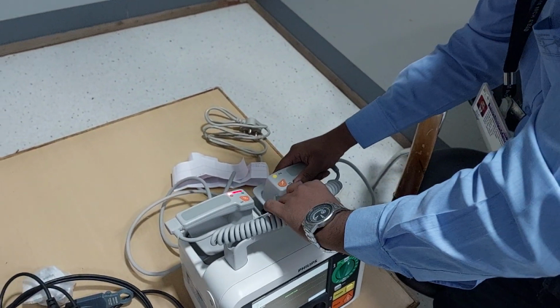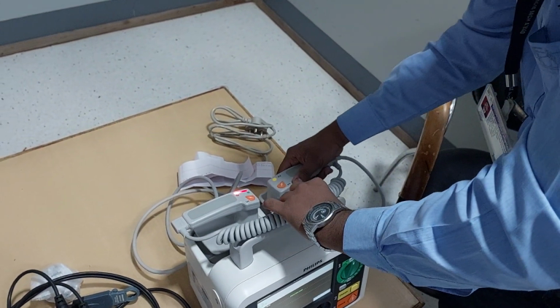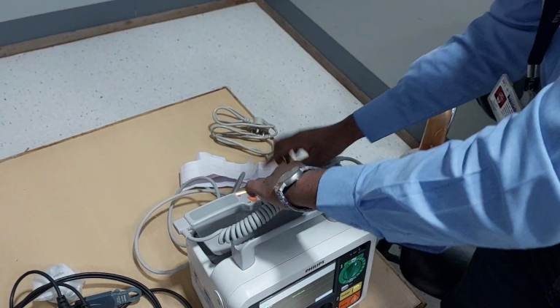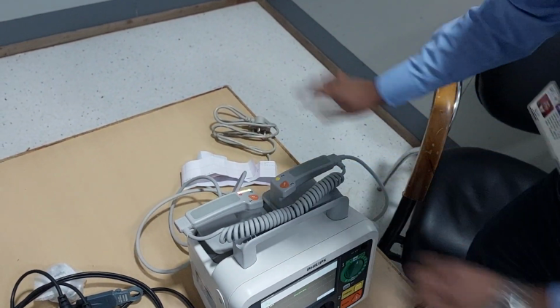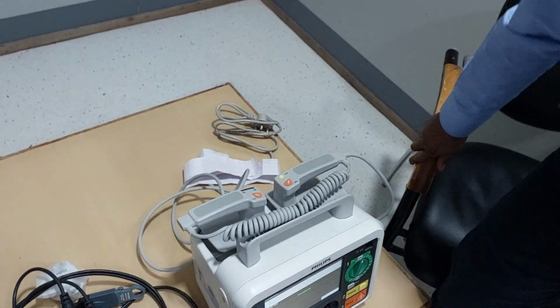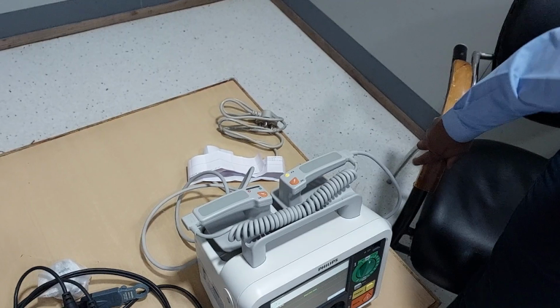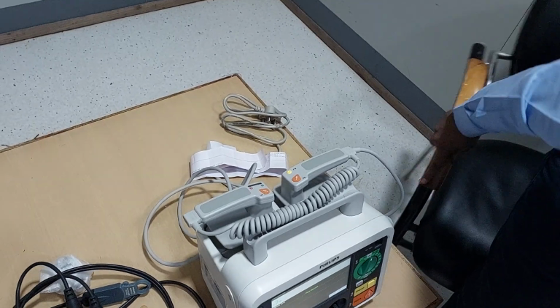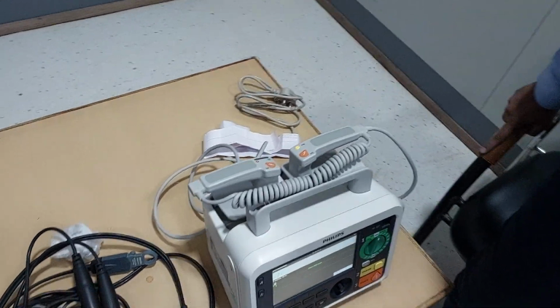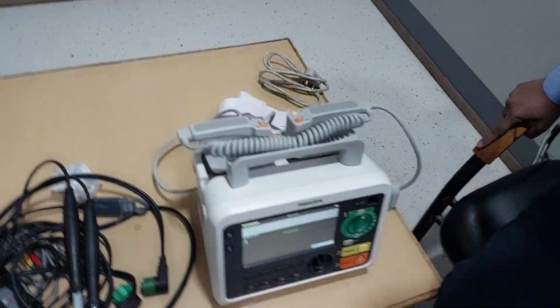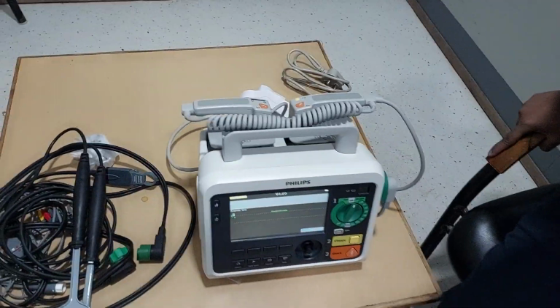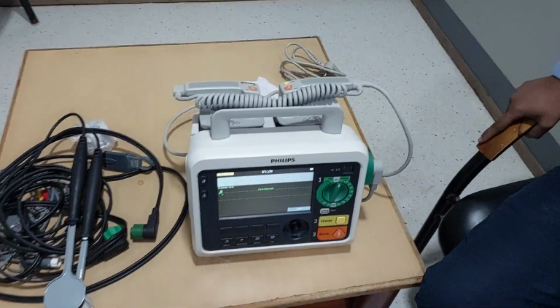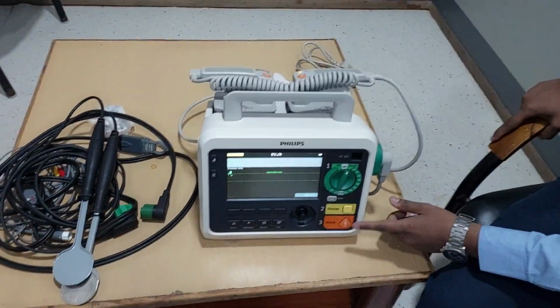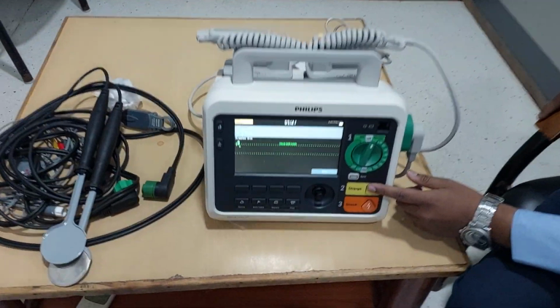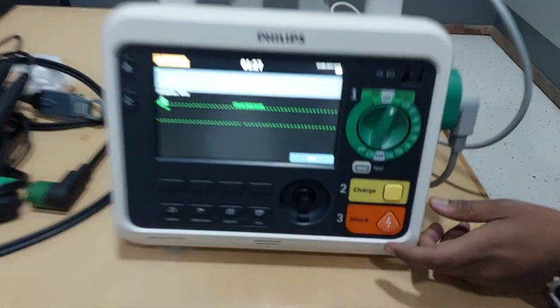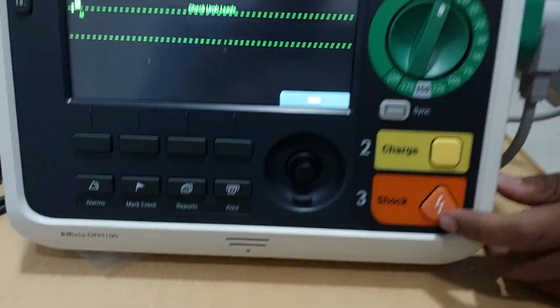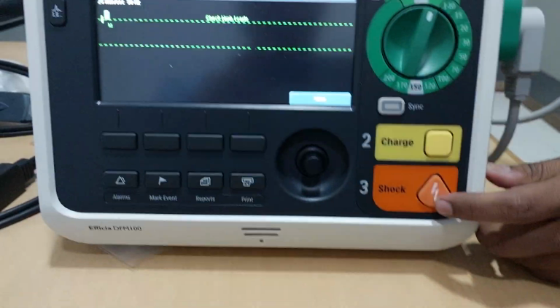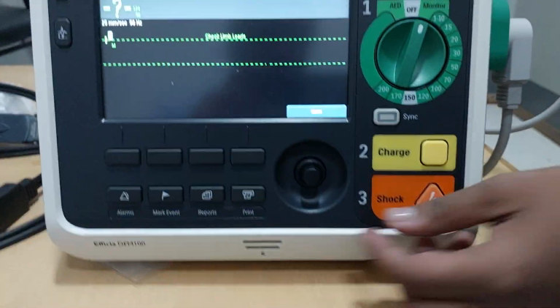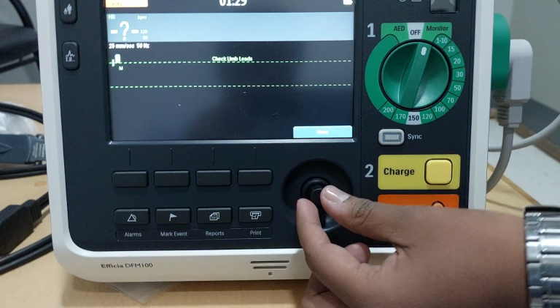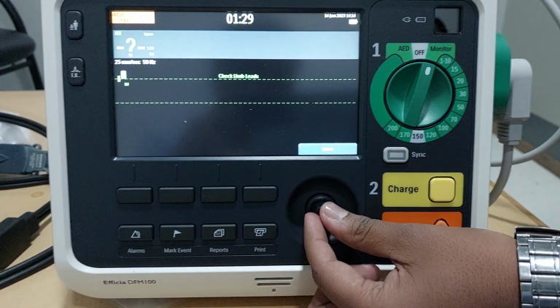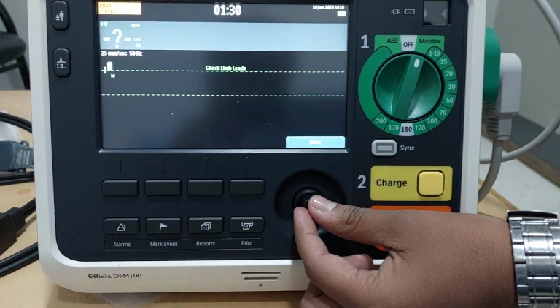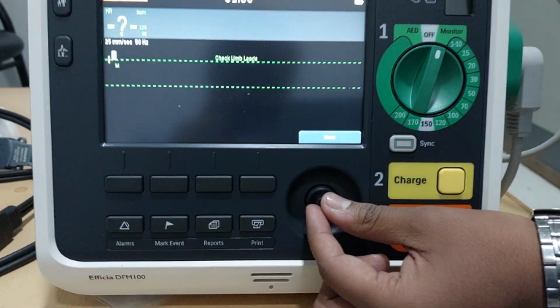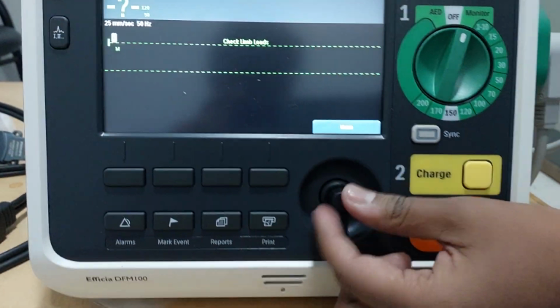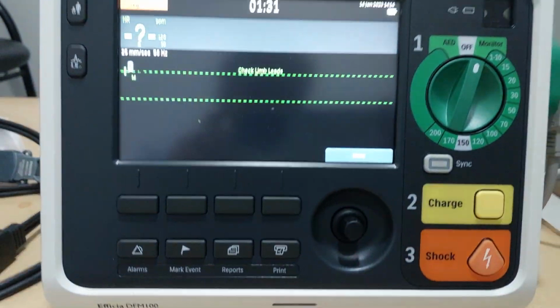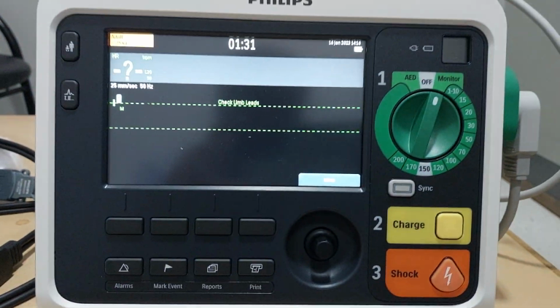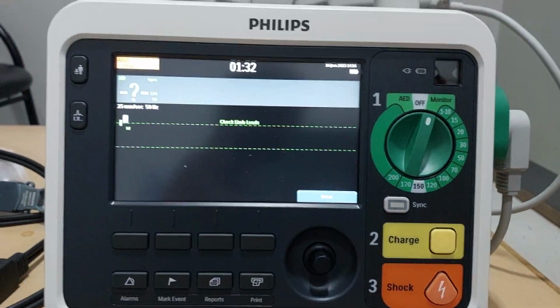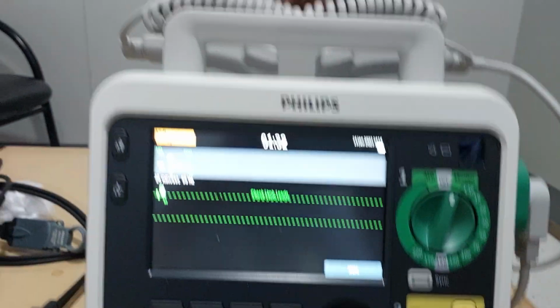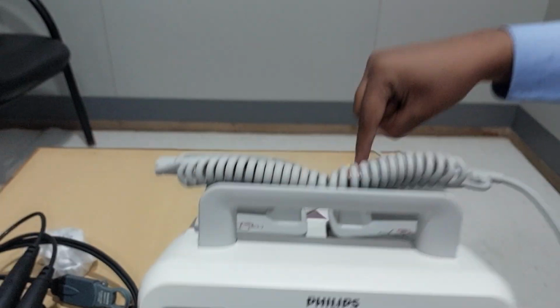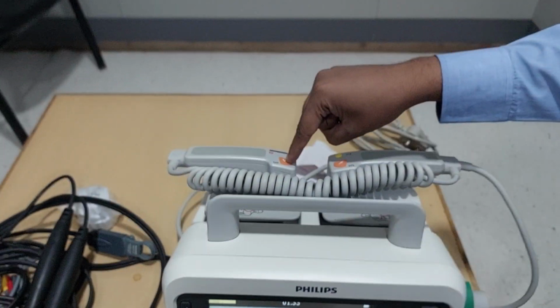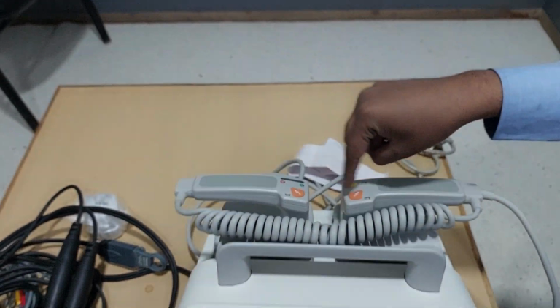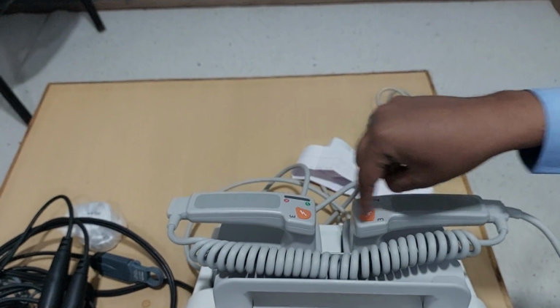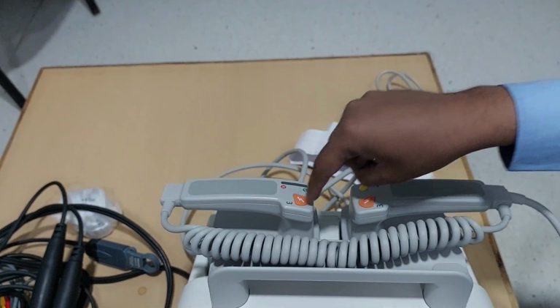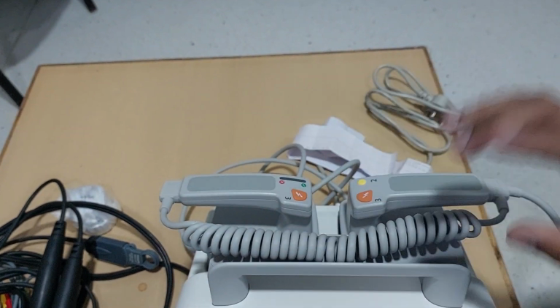These are some basic controls on the defibrillator. This is the charging switch. This is the shock switch. These are the different parameter control switches. You can also discharge from here — these are the discharging switches.